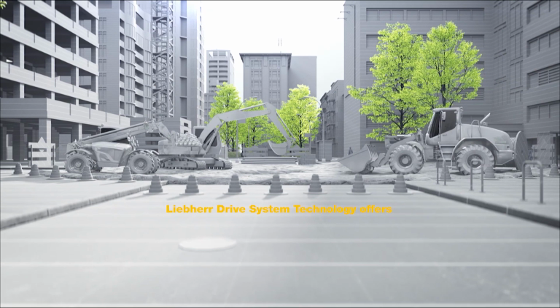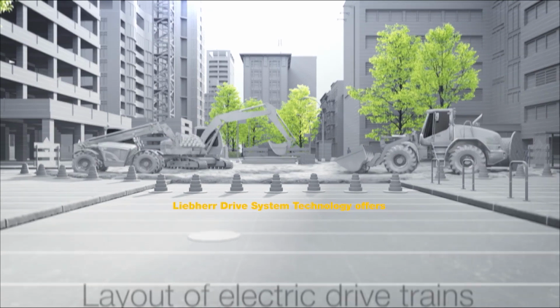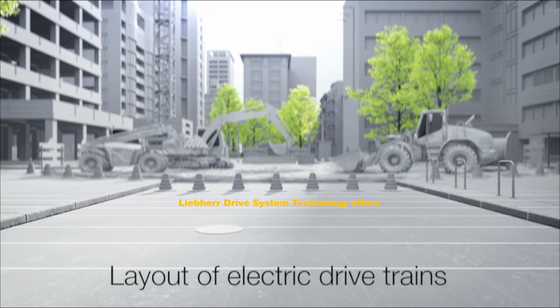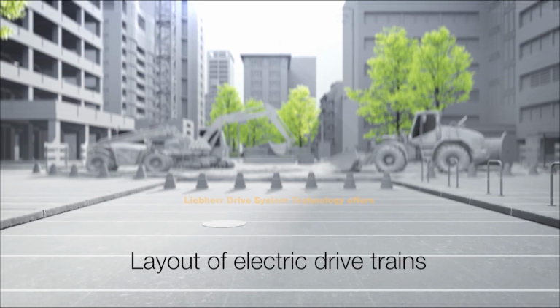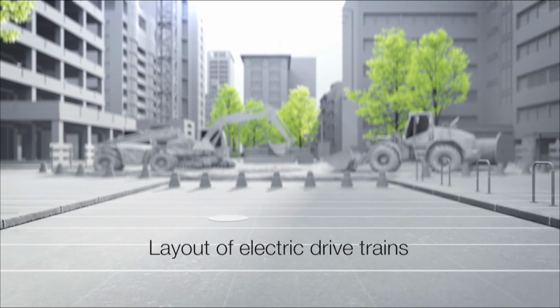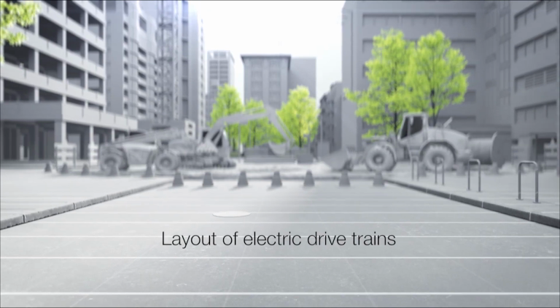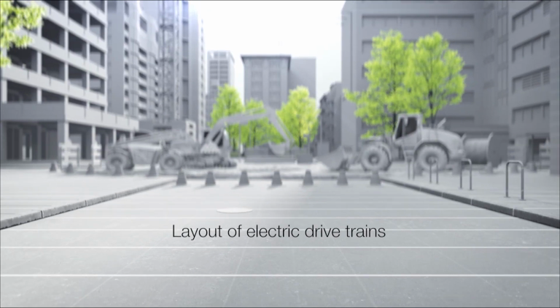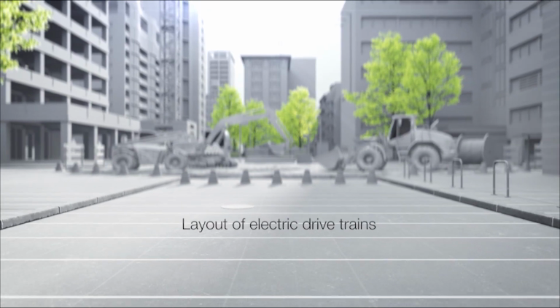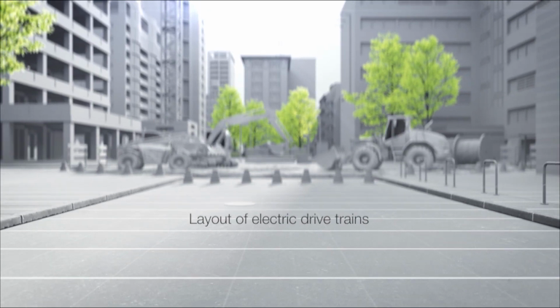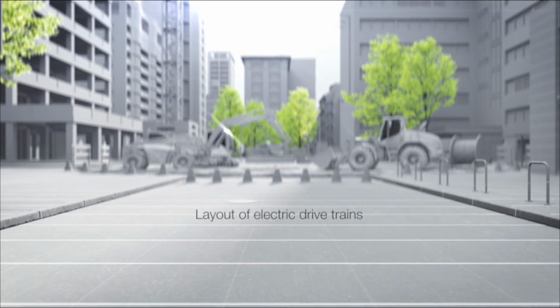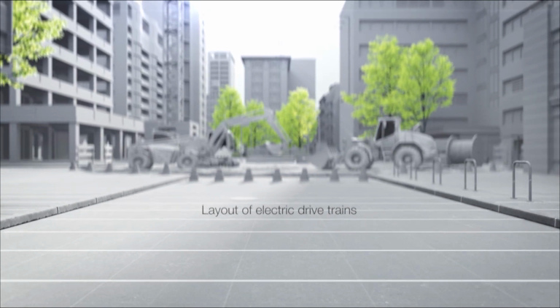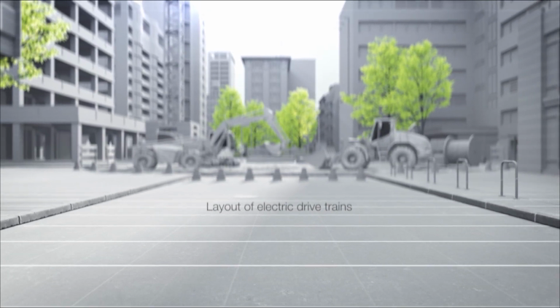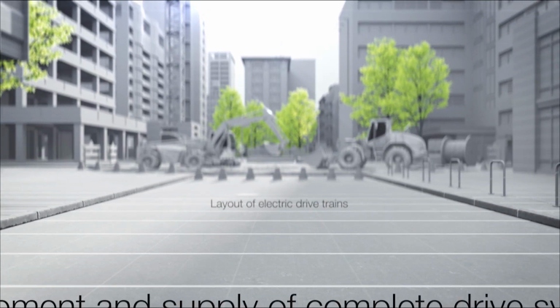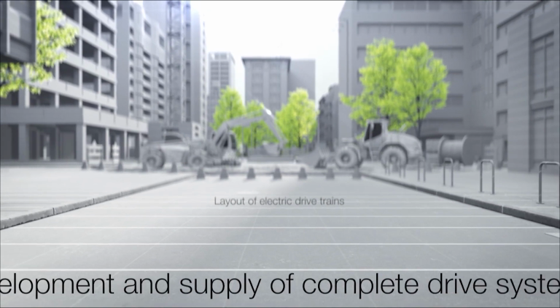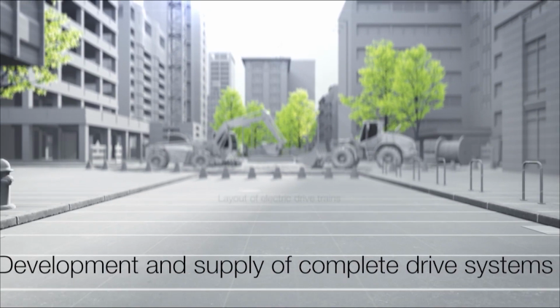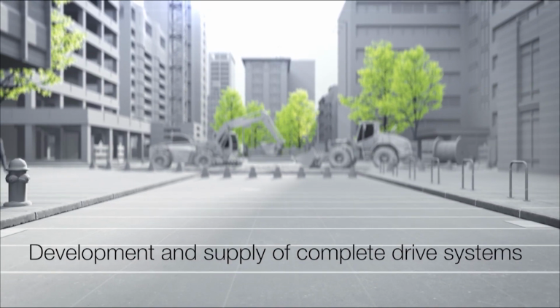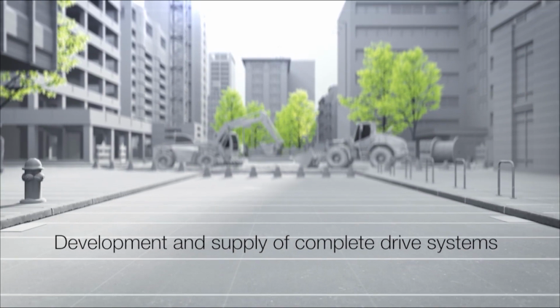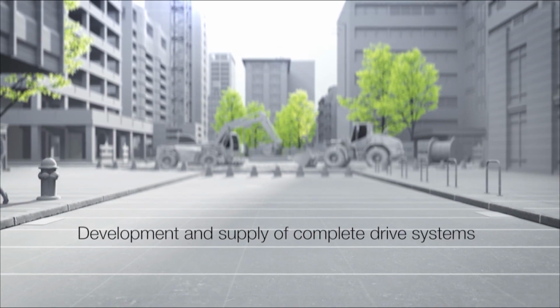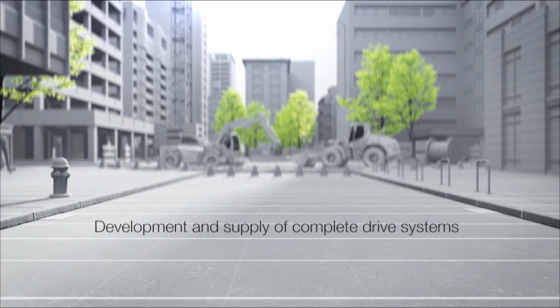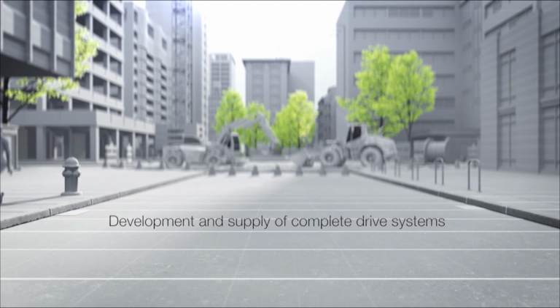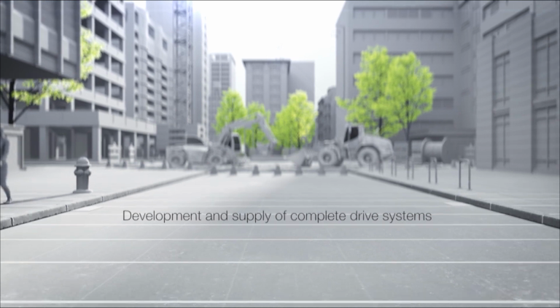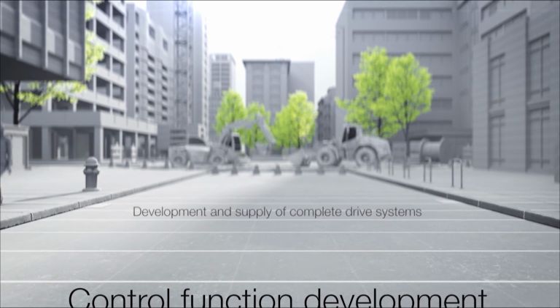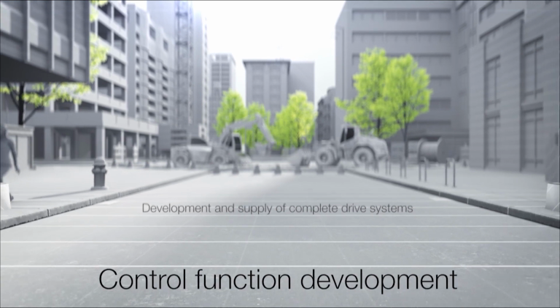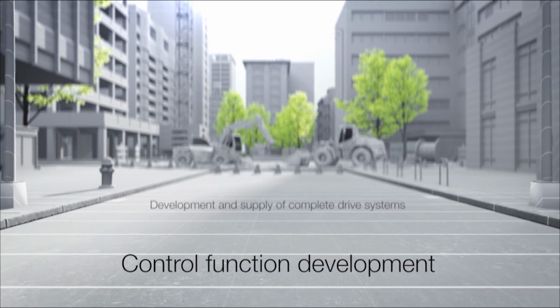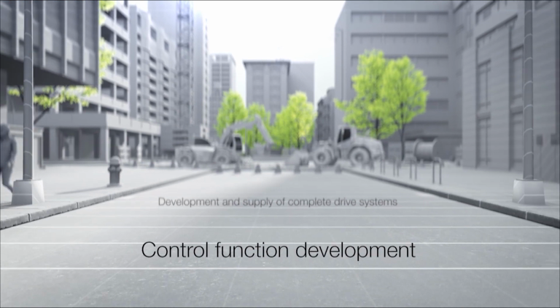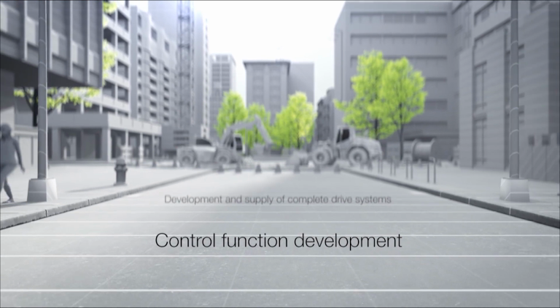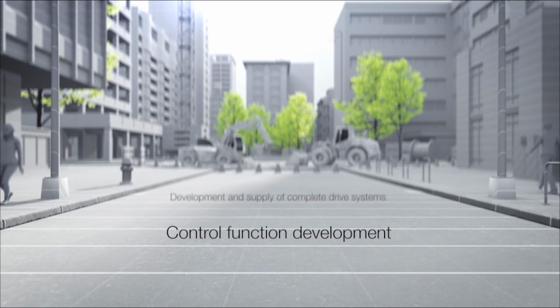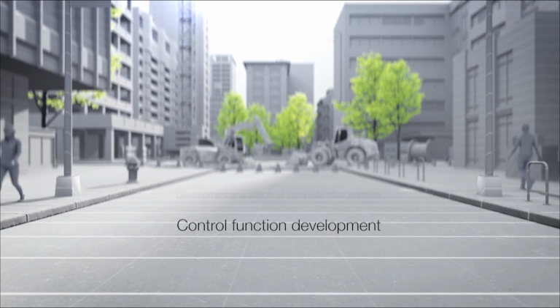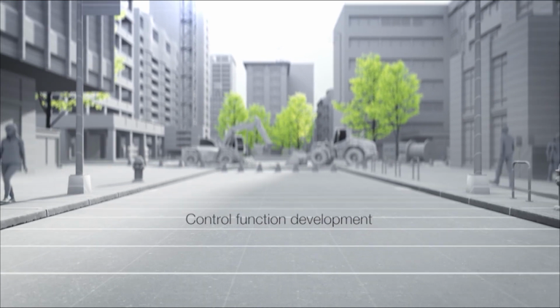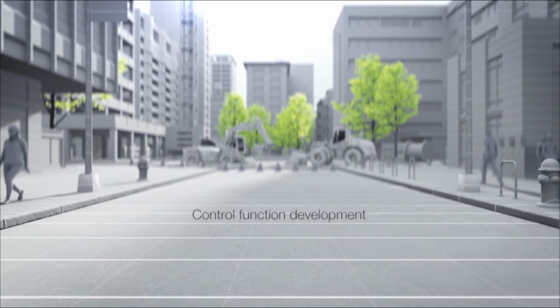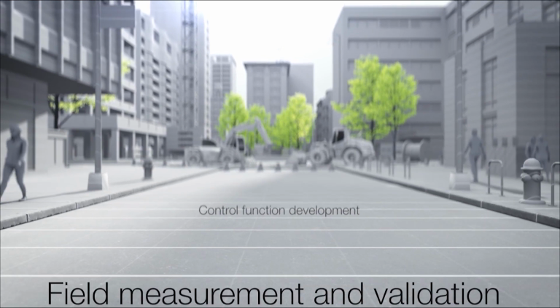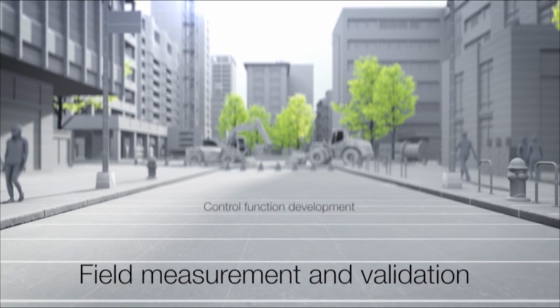Liebherr Drive System technology offers layout of electric drivetrains, development and supply of complete drive systems, control function development, field measurement, and validation.